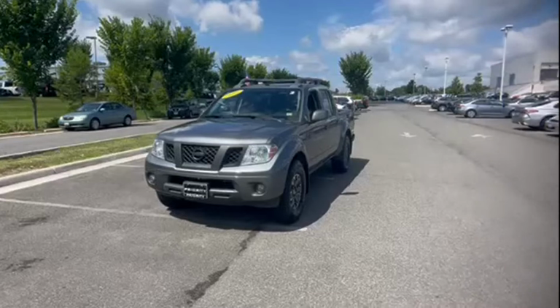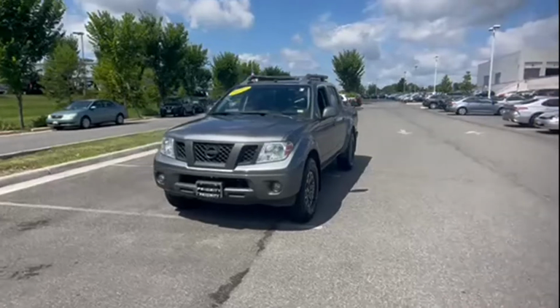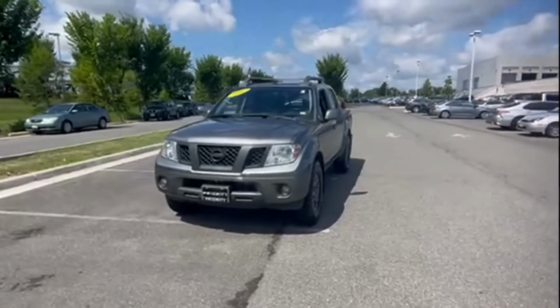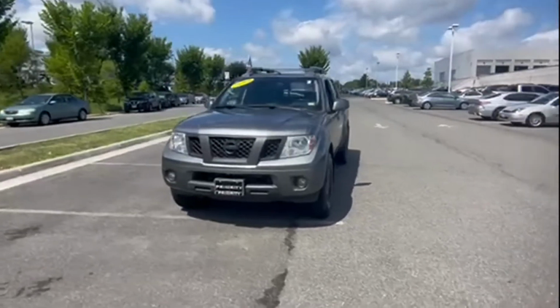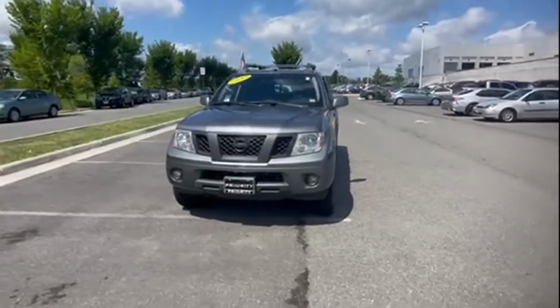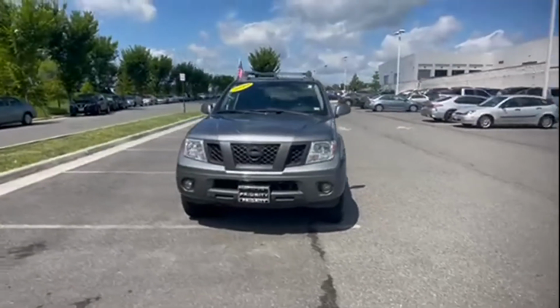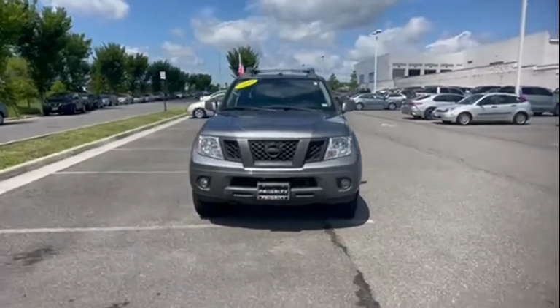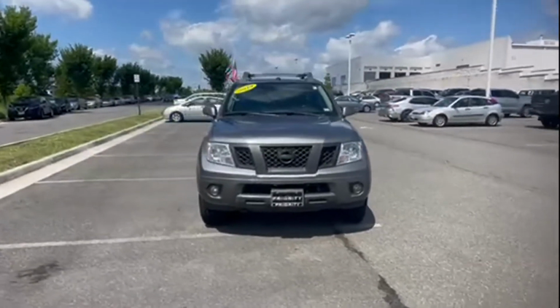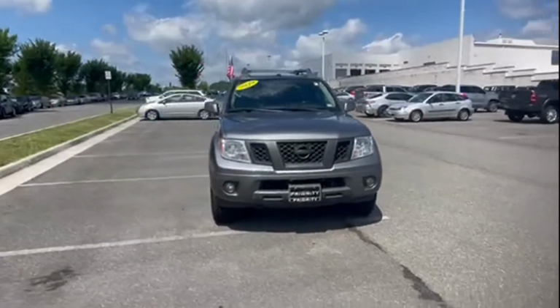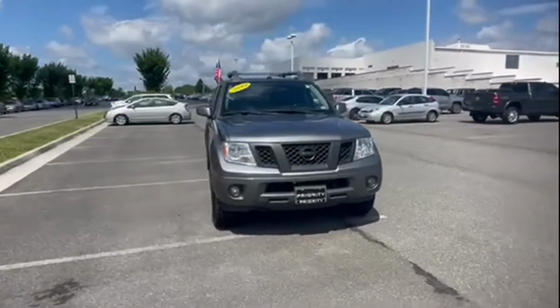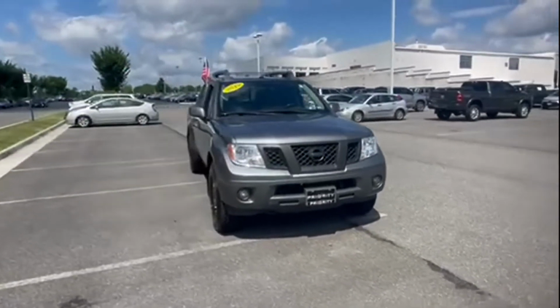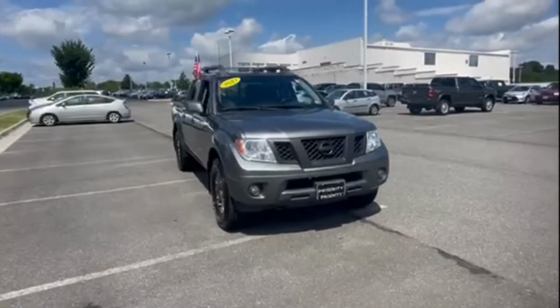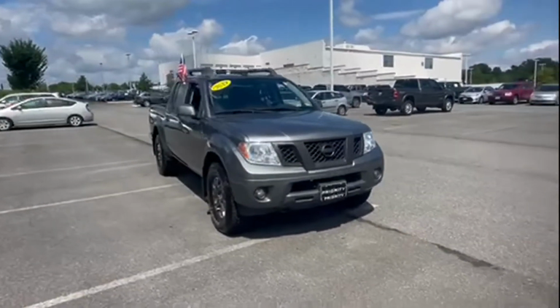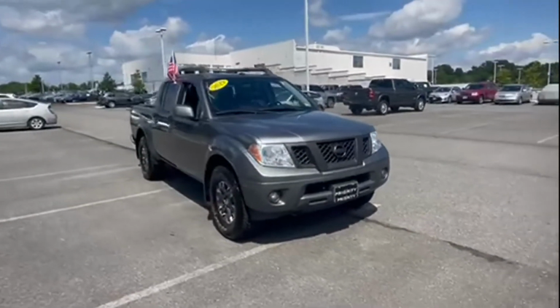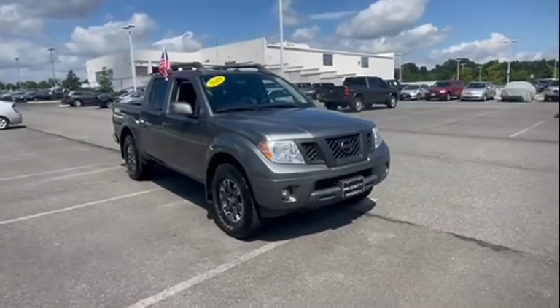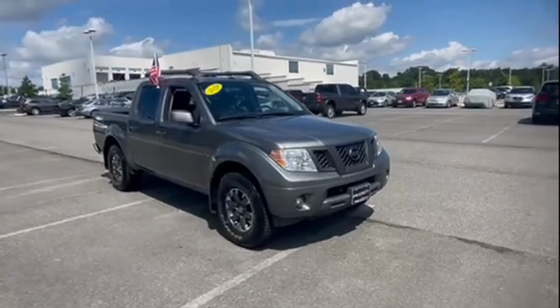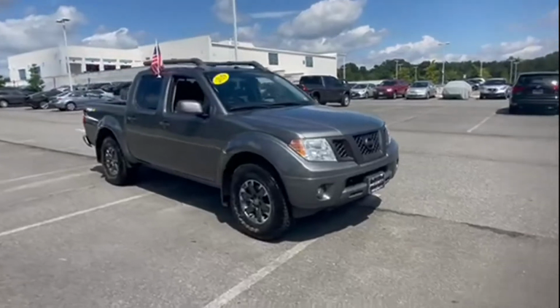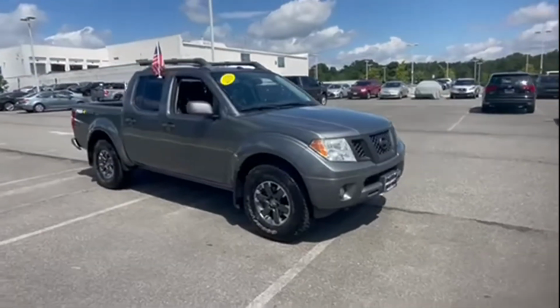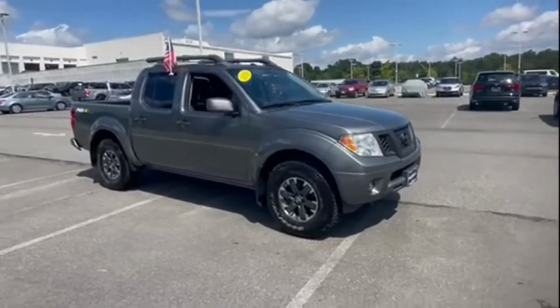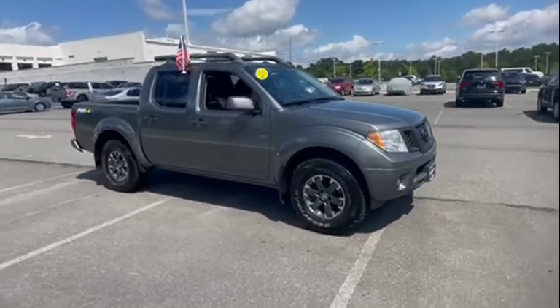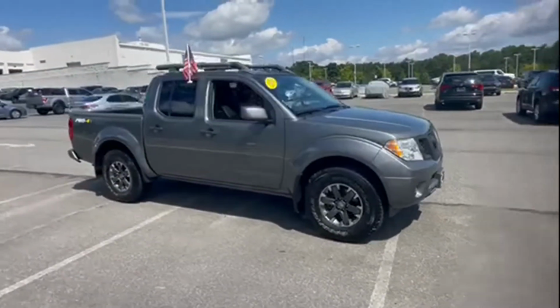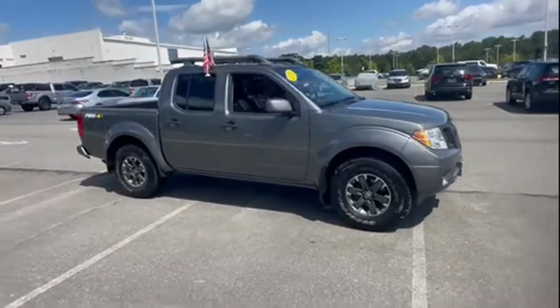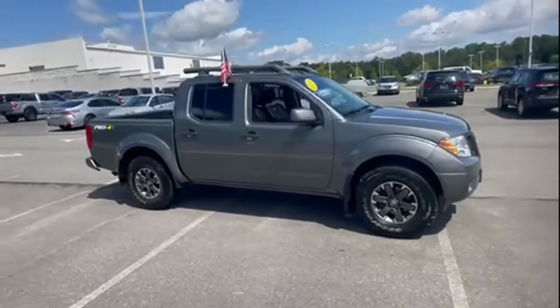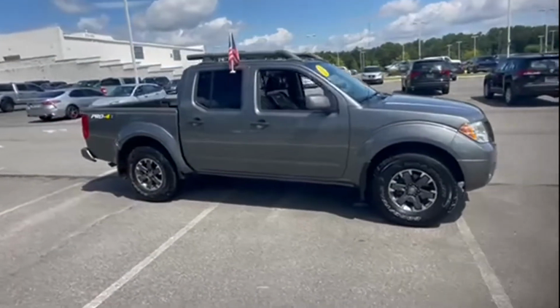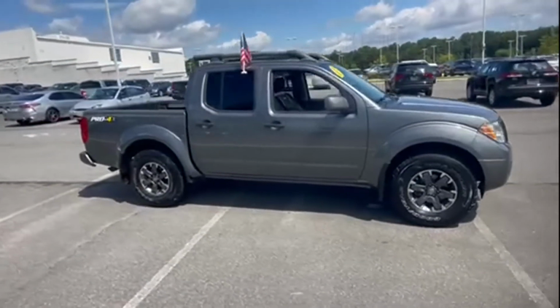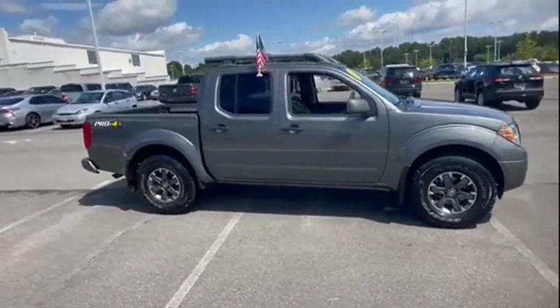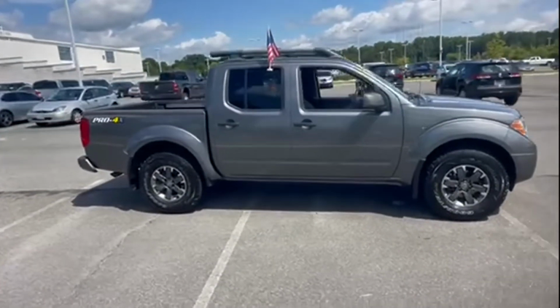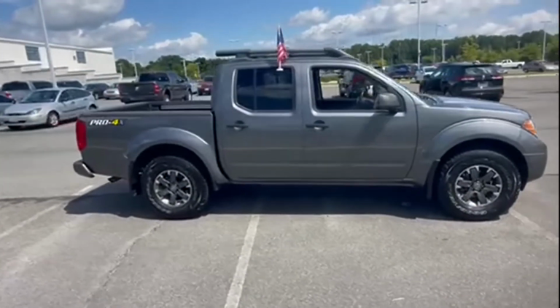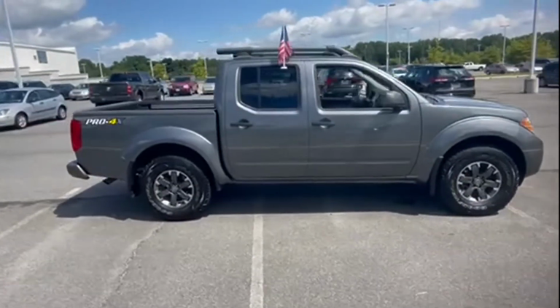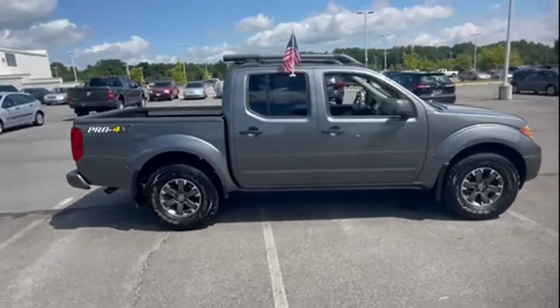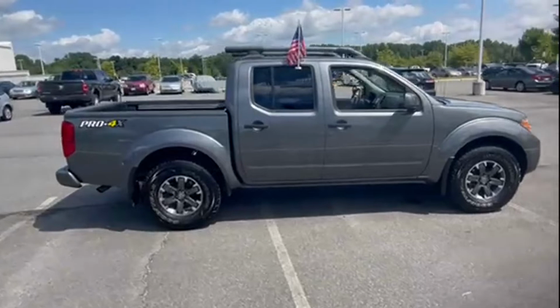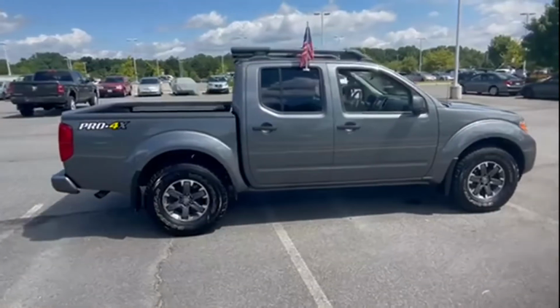2019 Nissan Frontier. With less than 75,000 miles on the odometer, this pickup truck offers two full rows of seating for premium comfort.